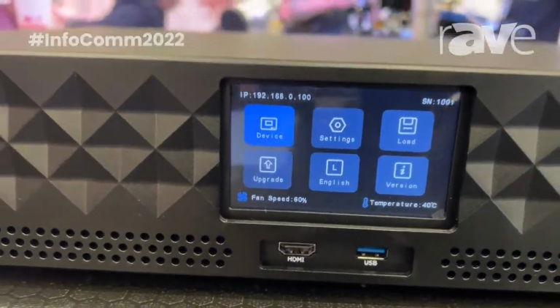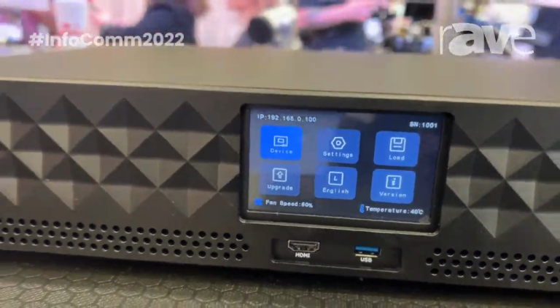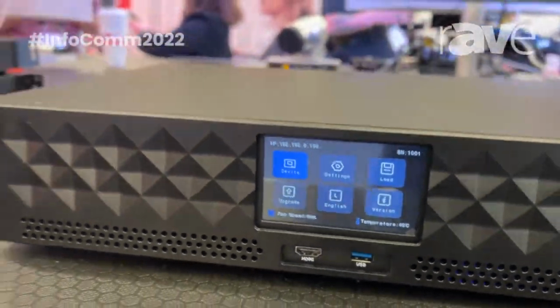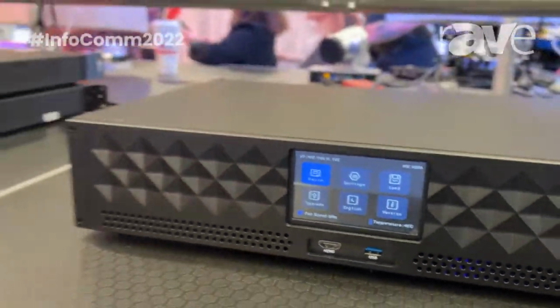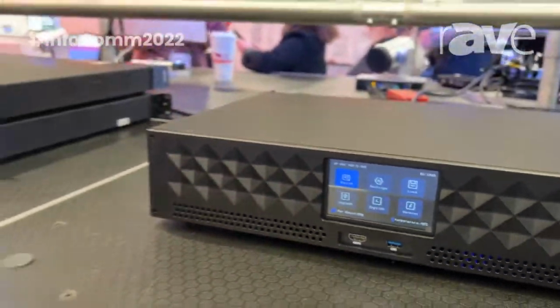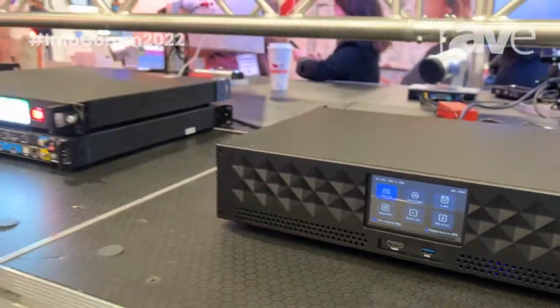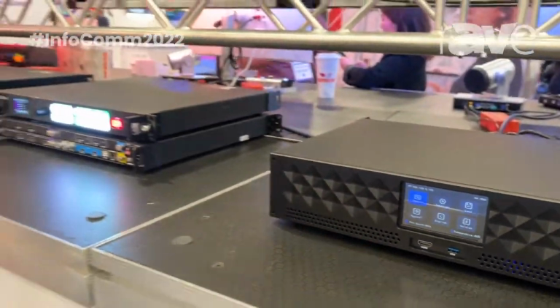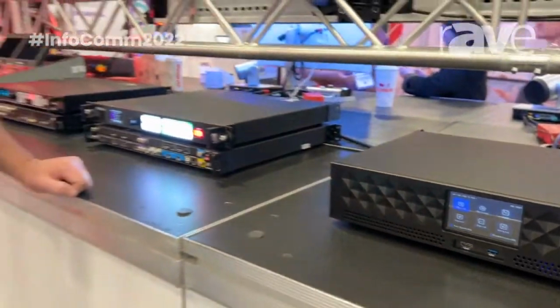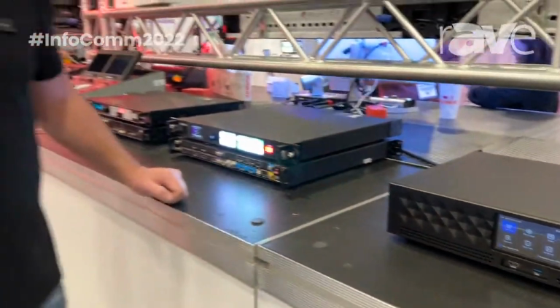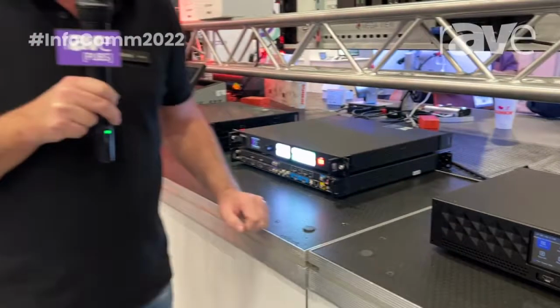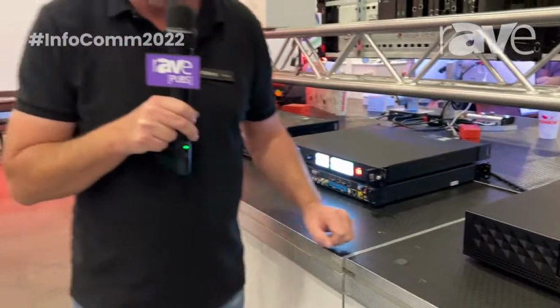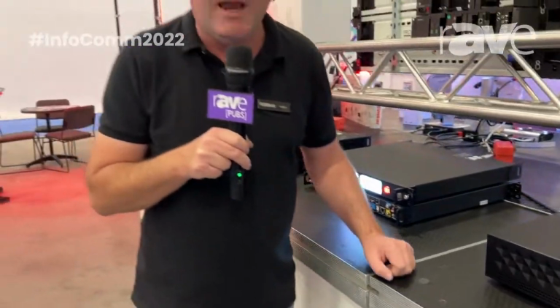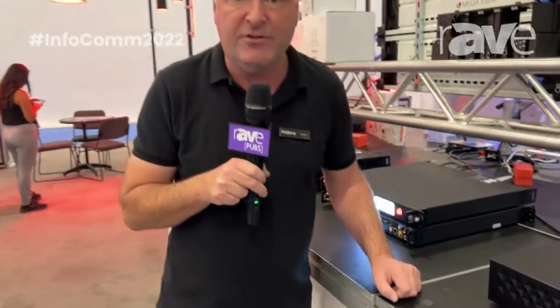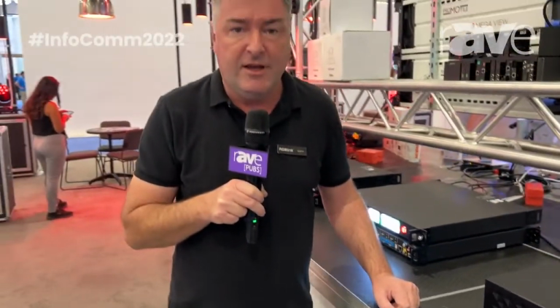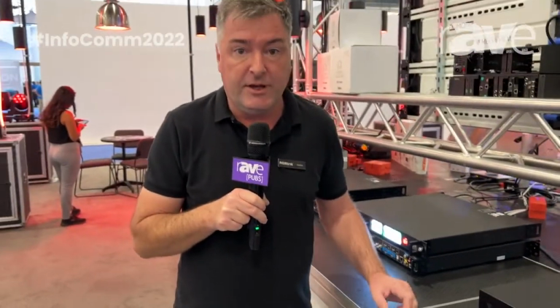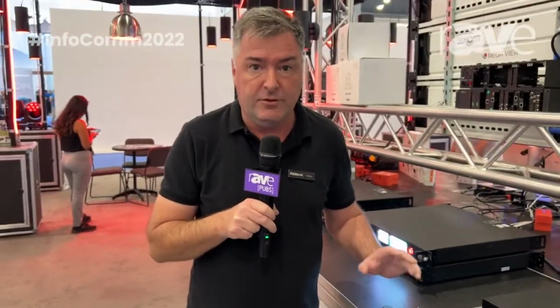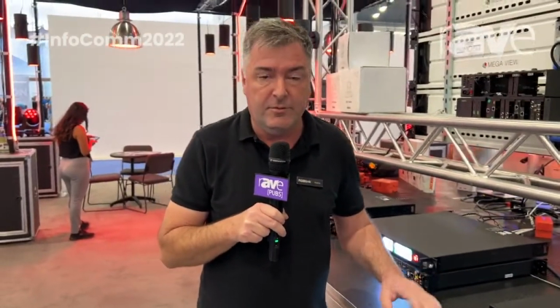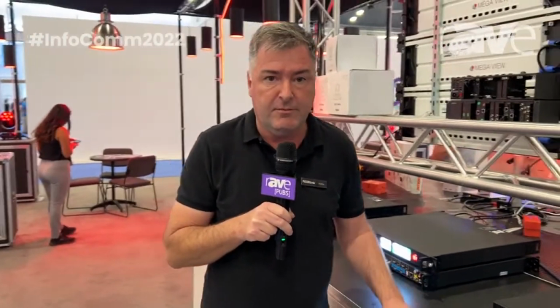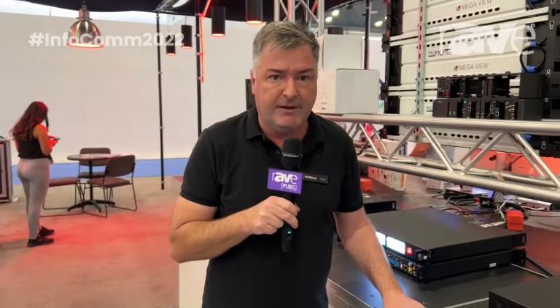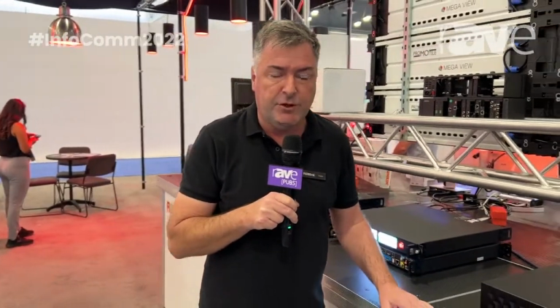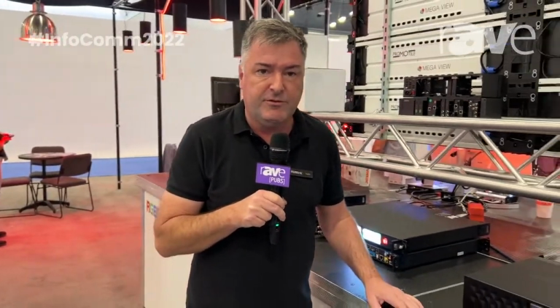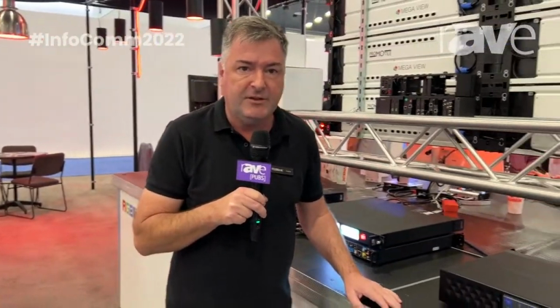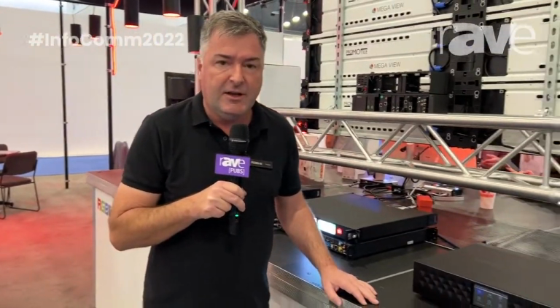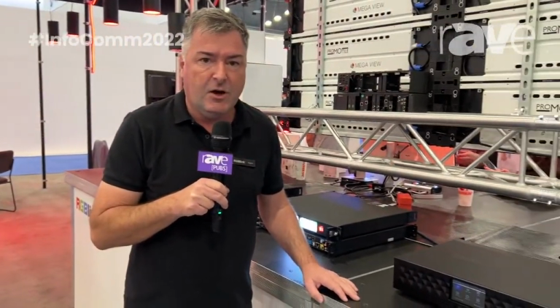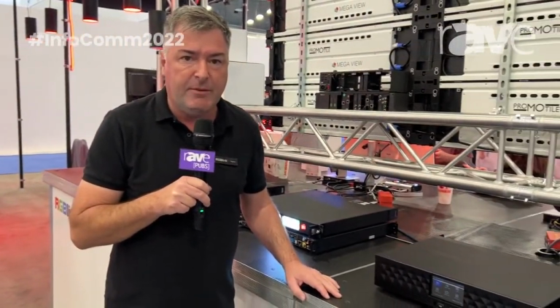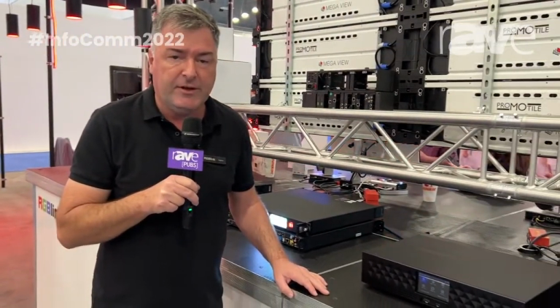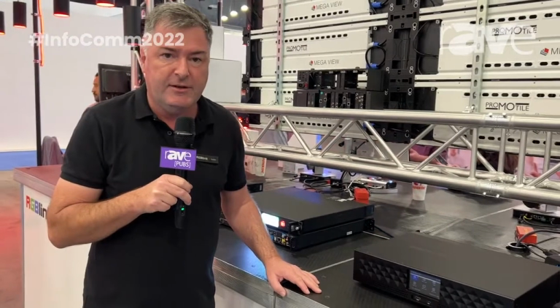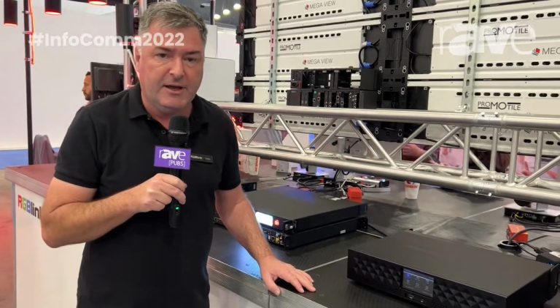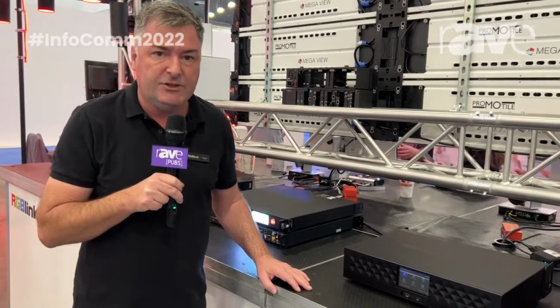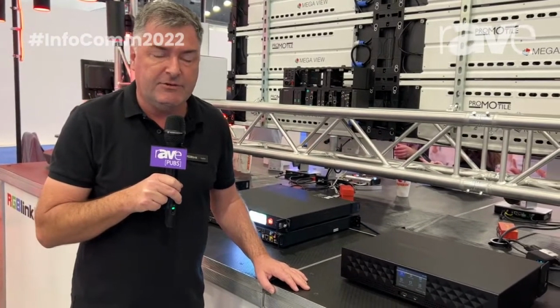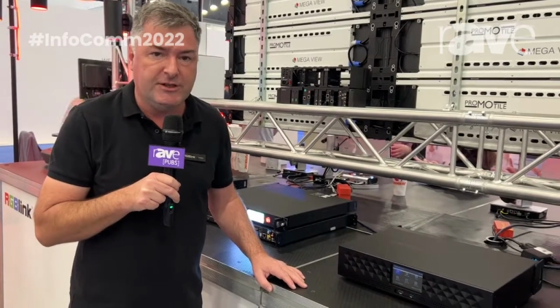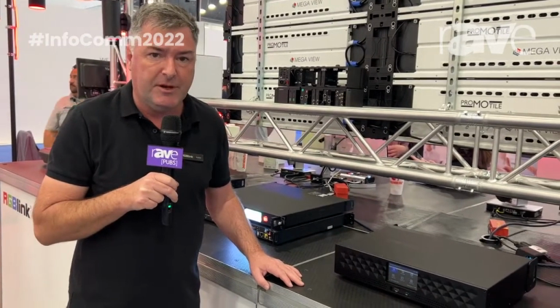Great new solution, especially for those people with 8K cameras looking to make full use of that high bandwidth and large resolution capability.